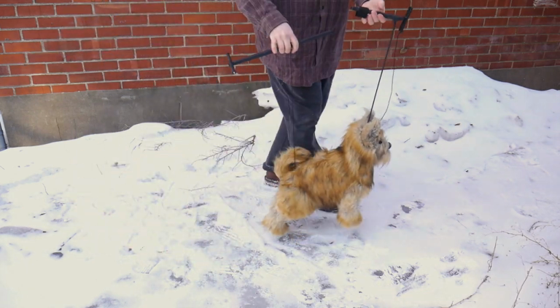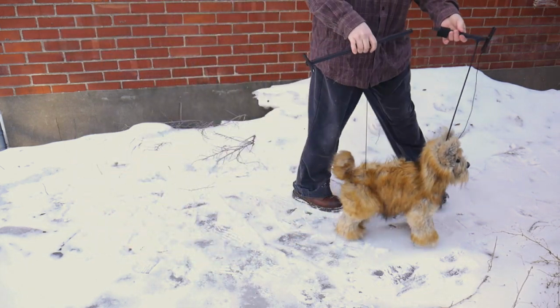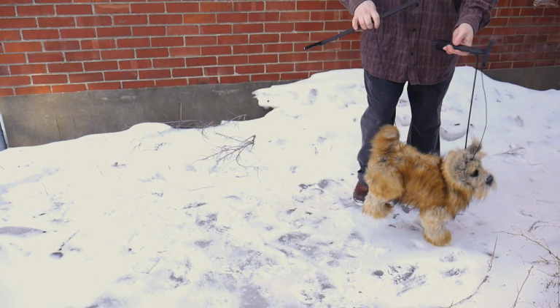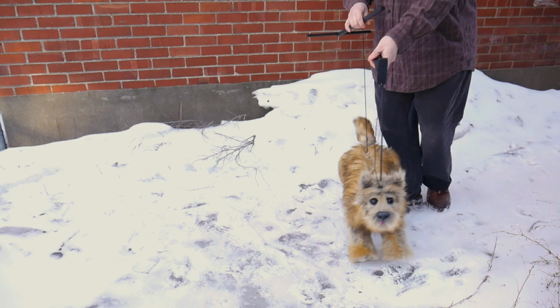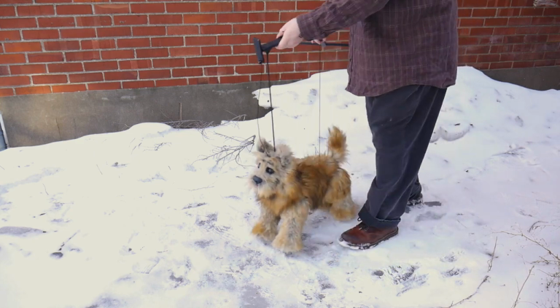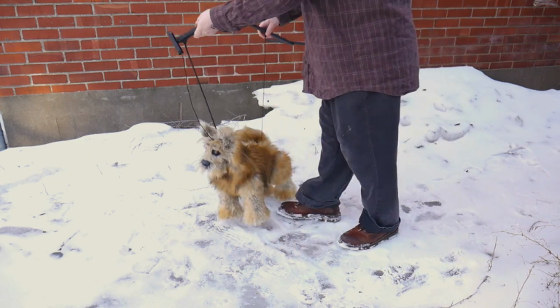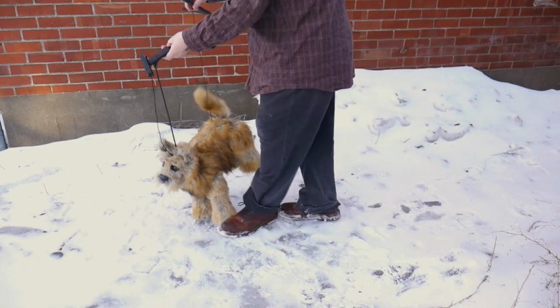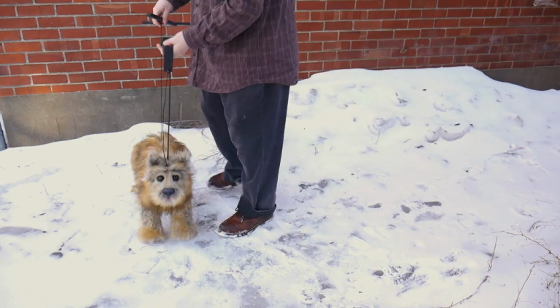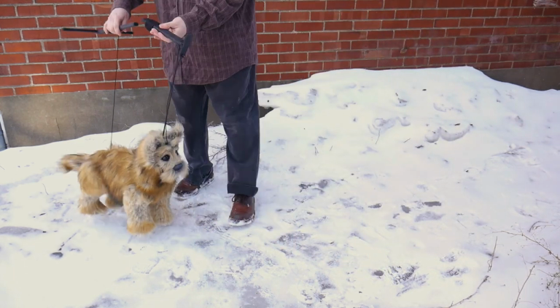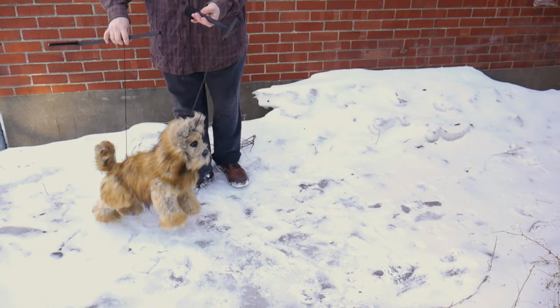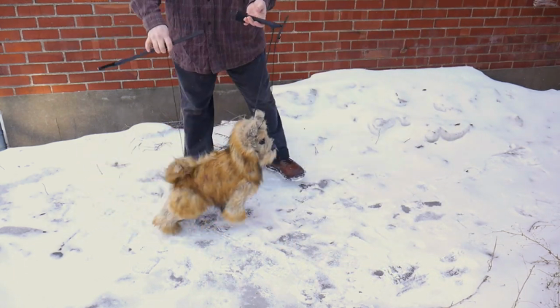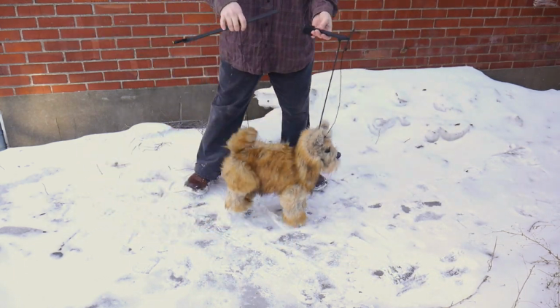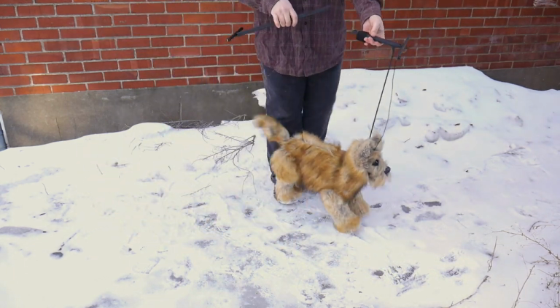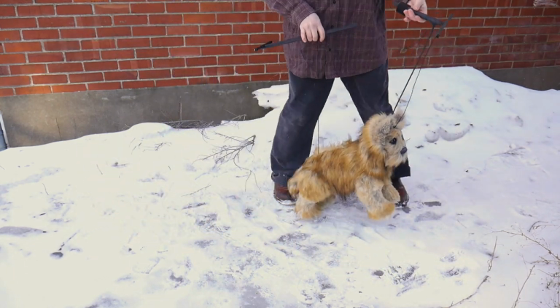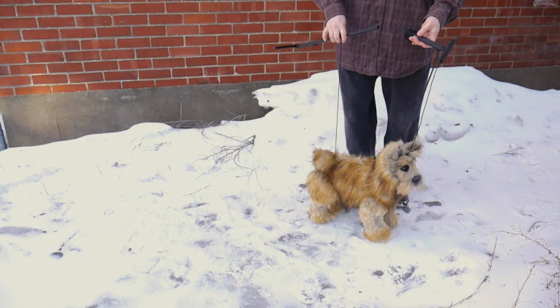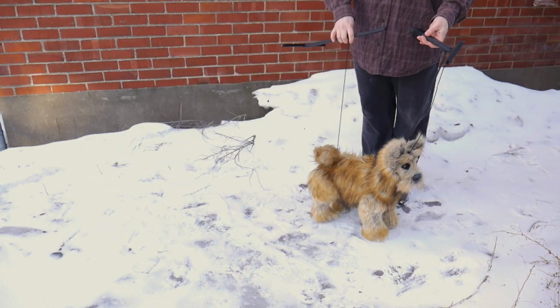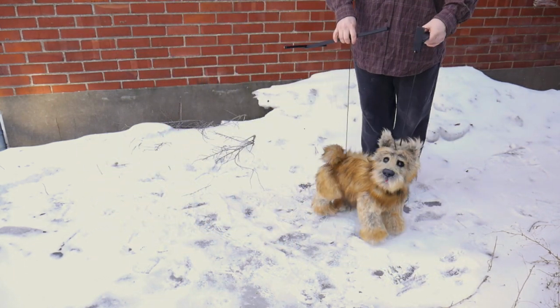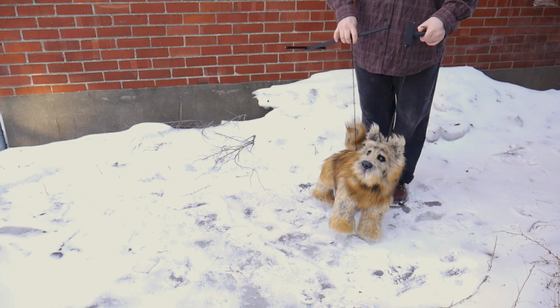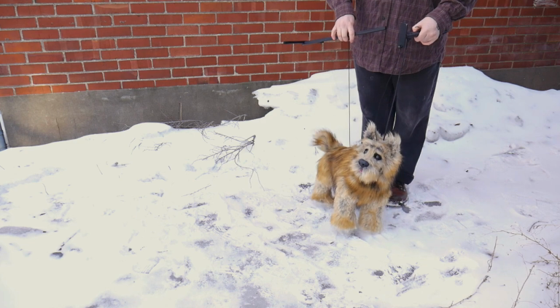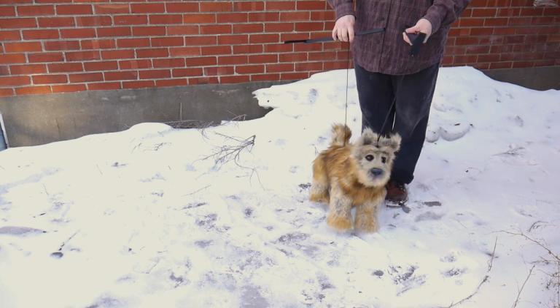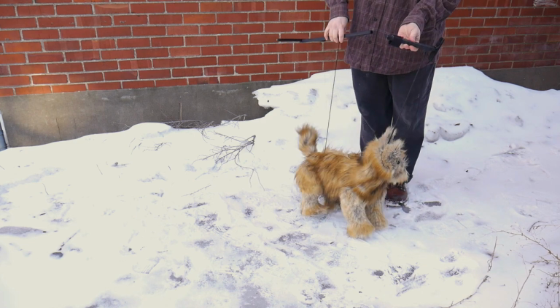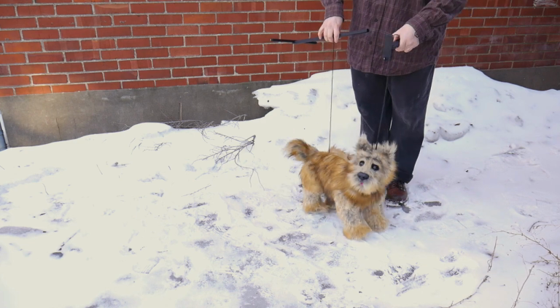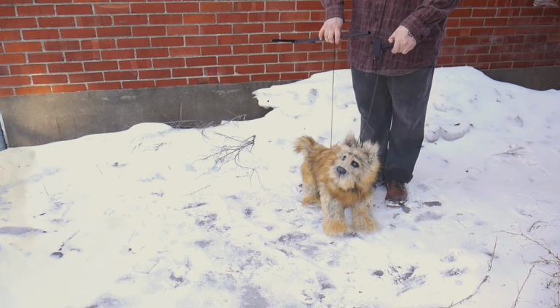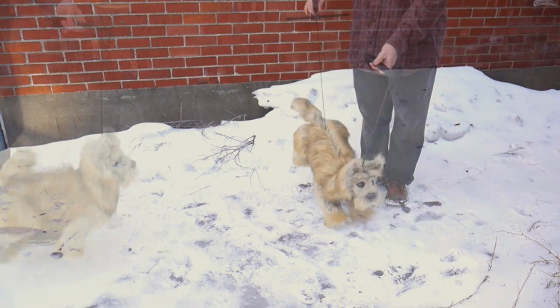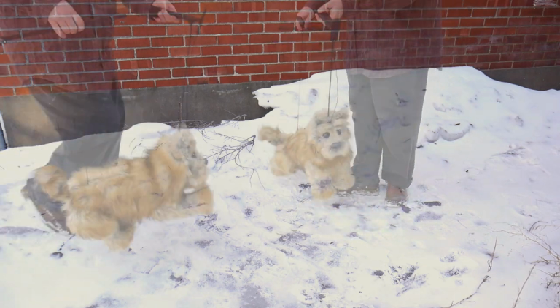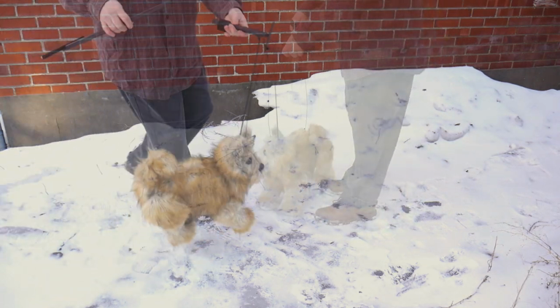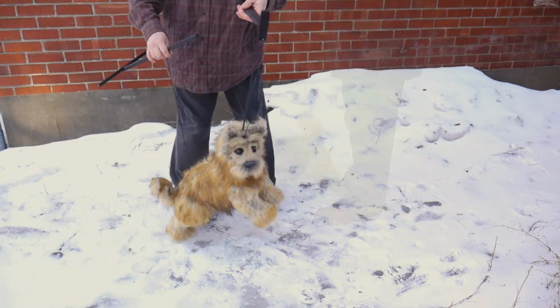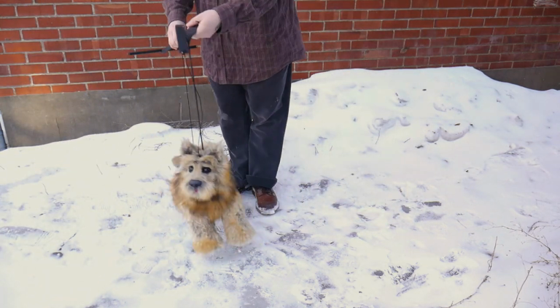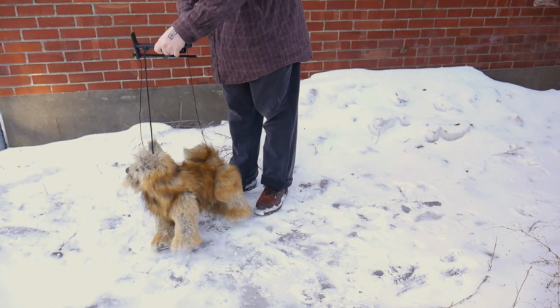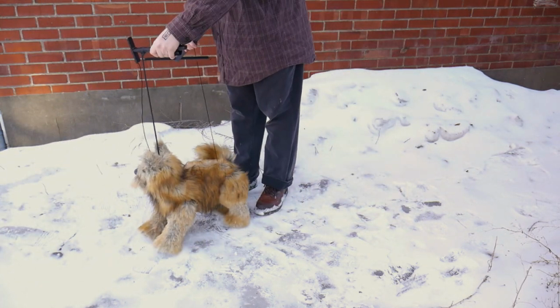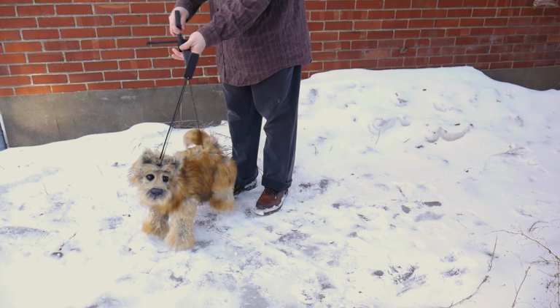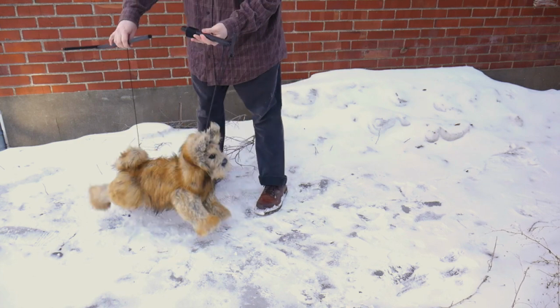I can make other breeds of dogs, other sizes, but I can also make other creatures — mythical or realistic, it's all possible. Creaturist at gmail.com is my address to discuss possibilities.